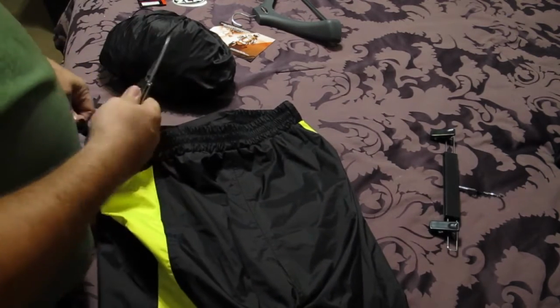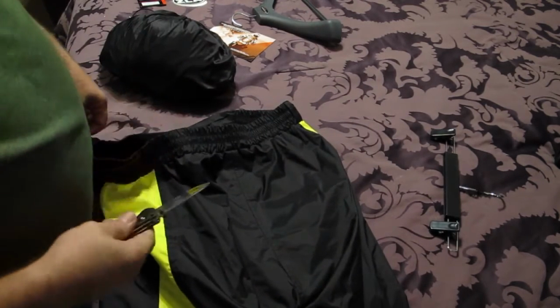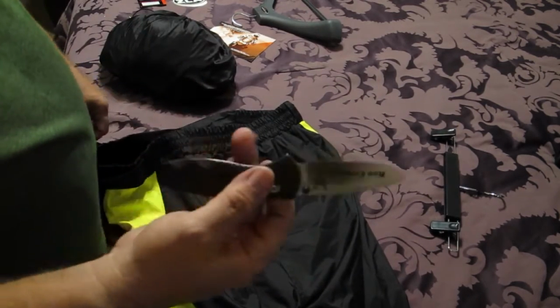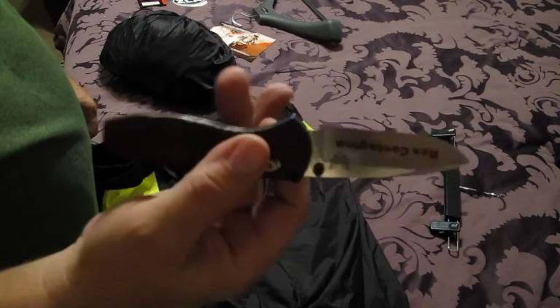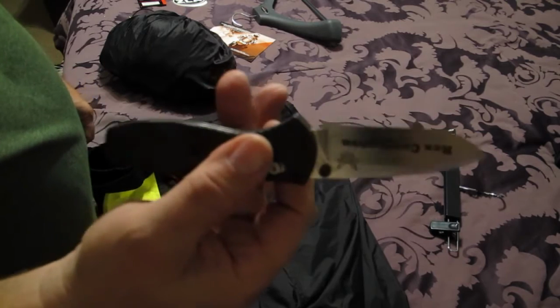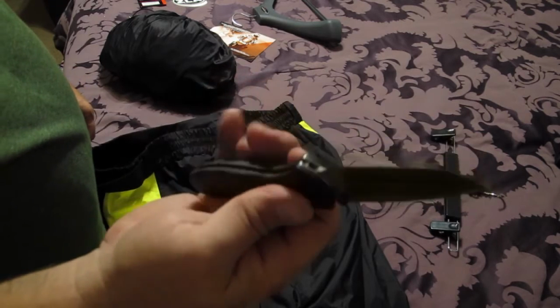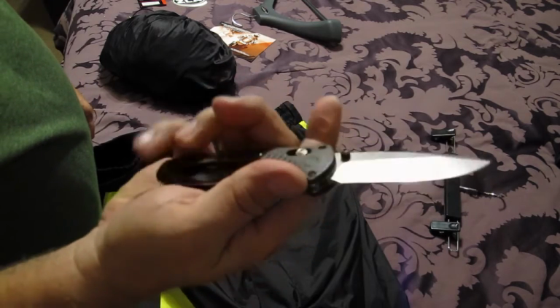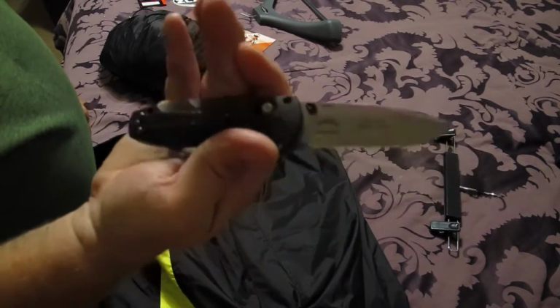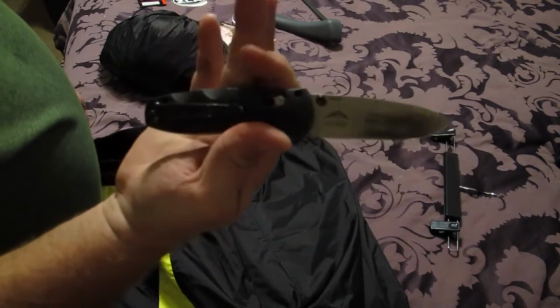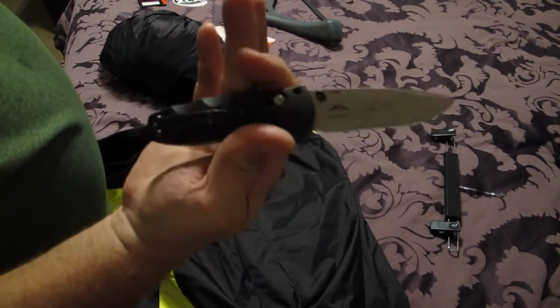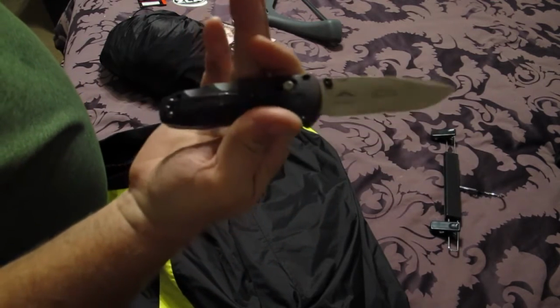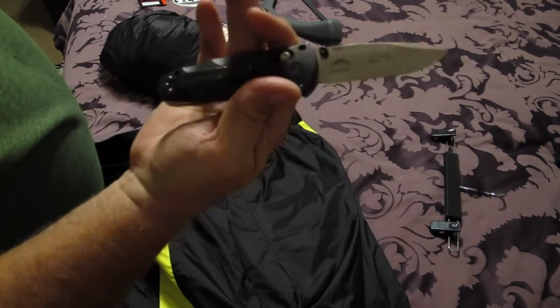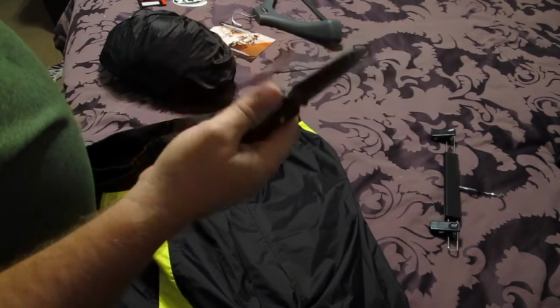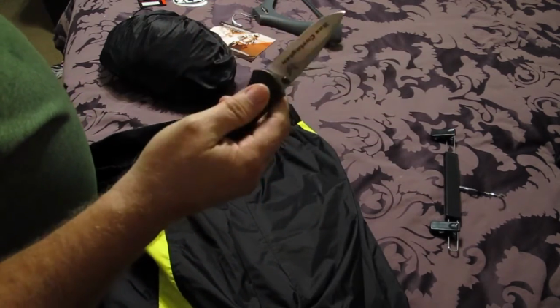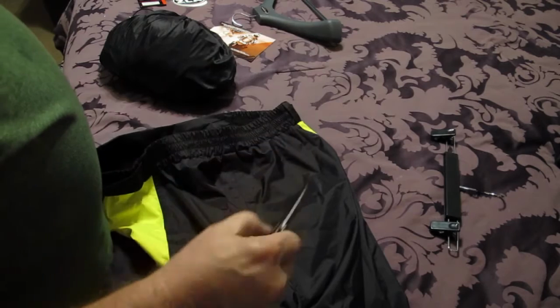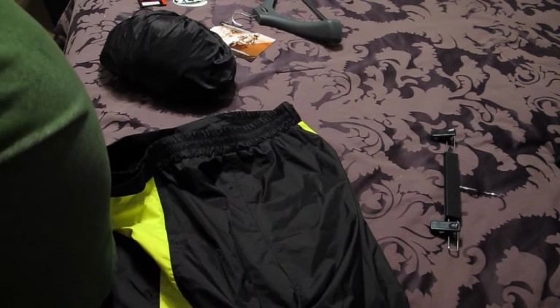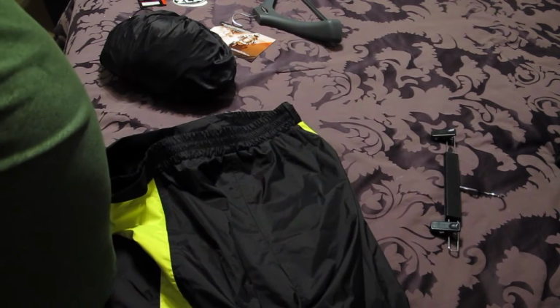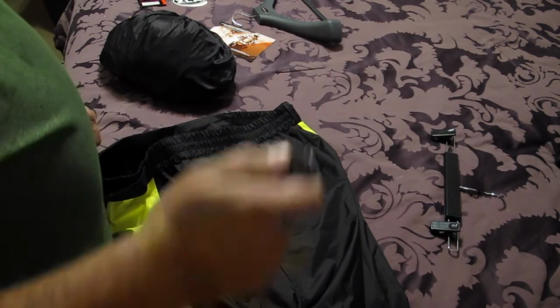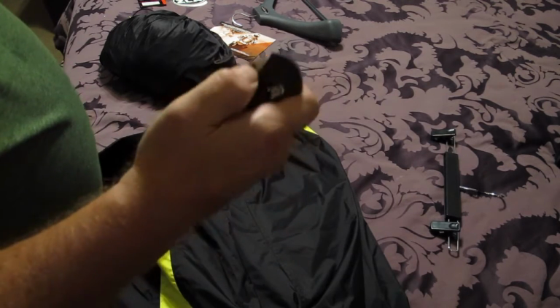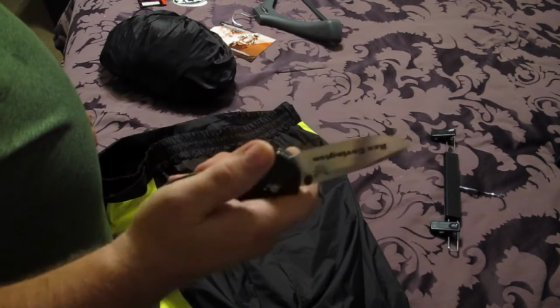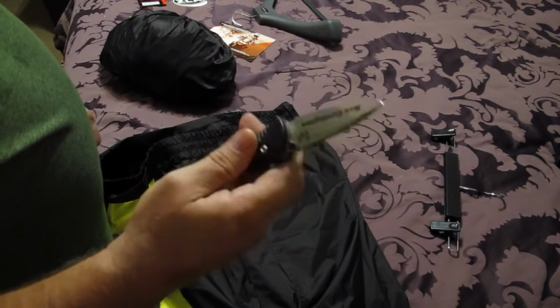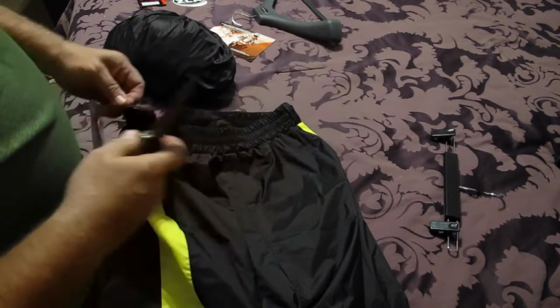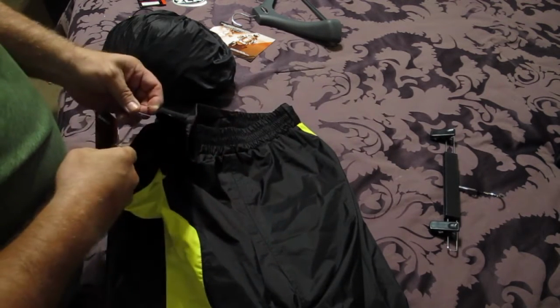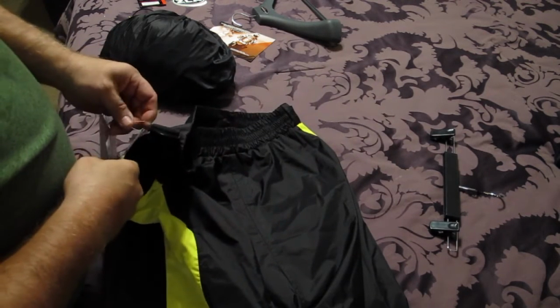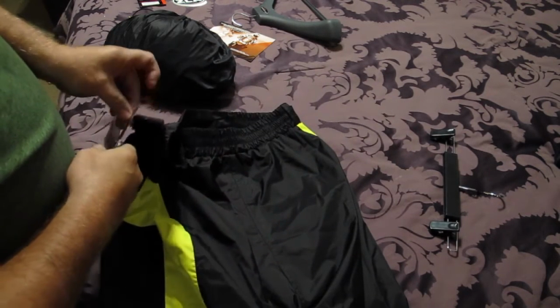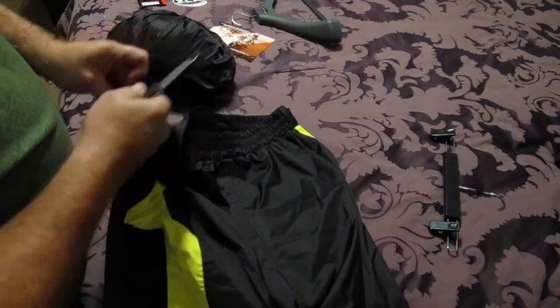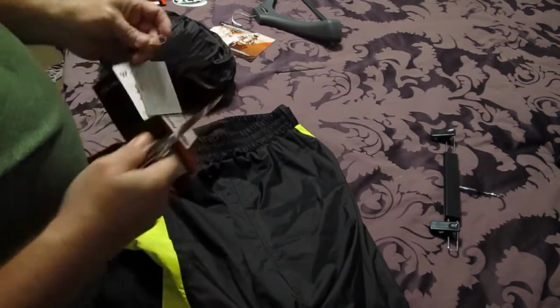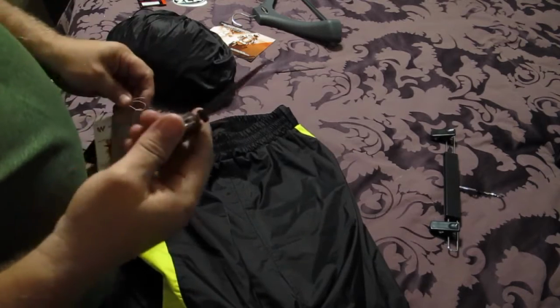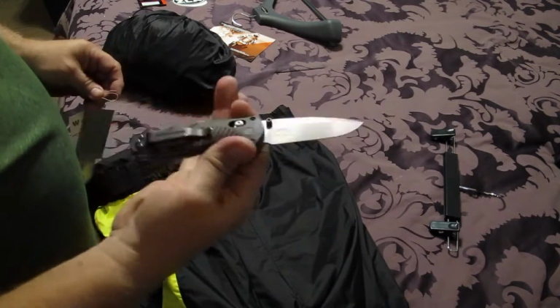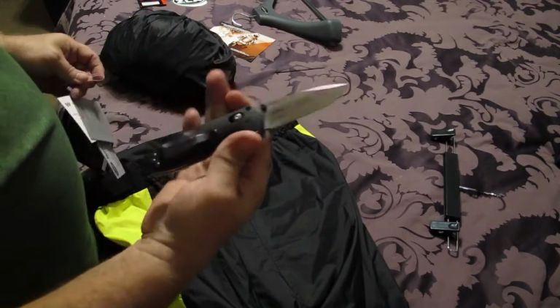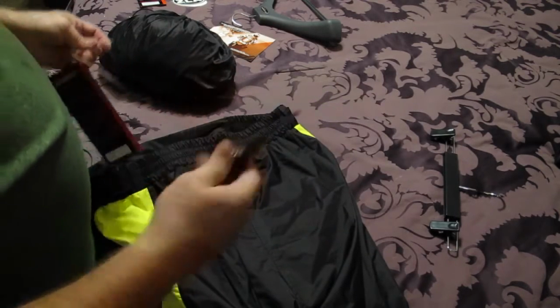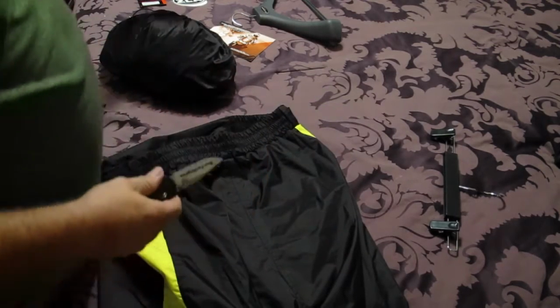By the way, my everyday carry today is the Benchmade Barrage — I love this knife. It's an assisted open knife and I've been carrying it for about a month now. Very cool.